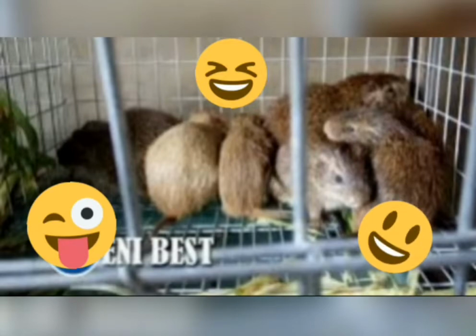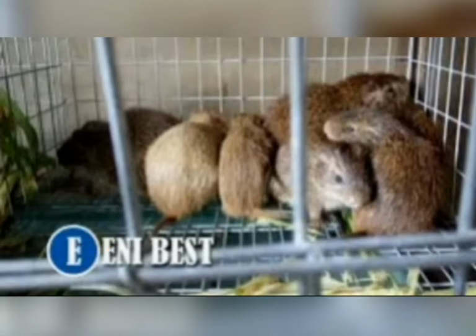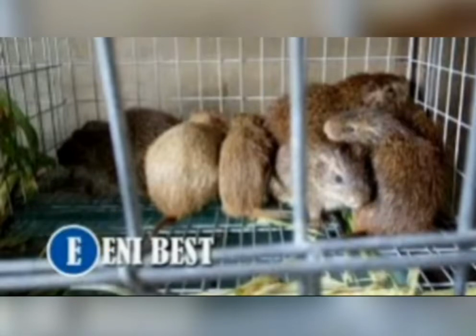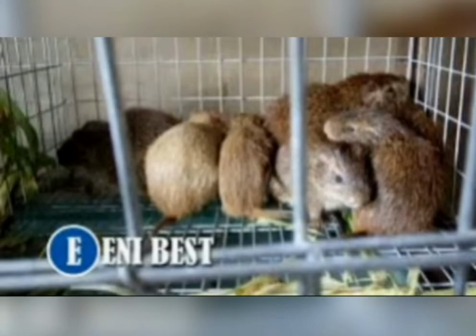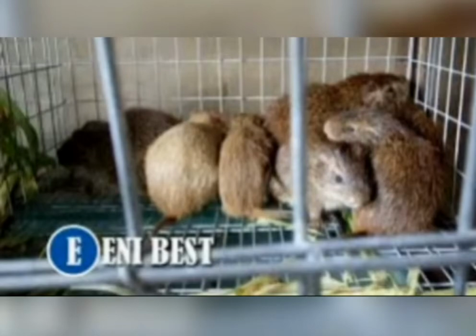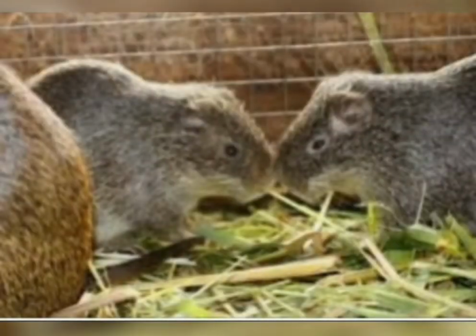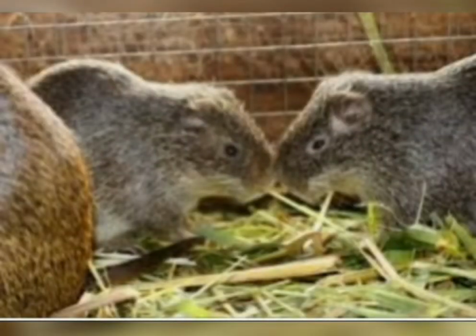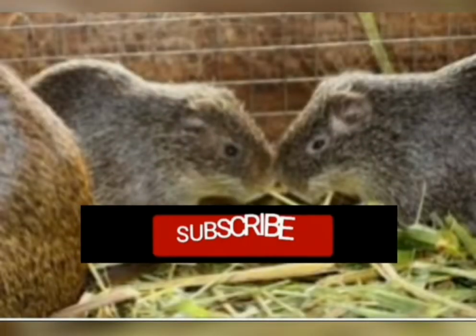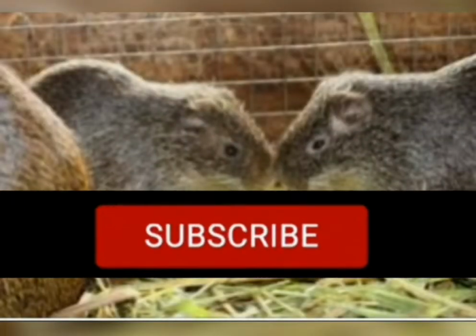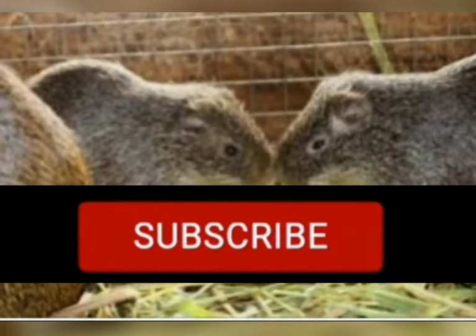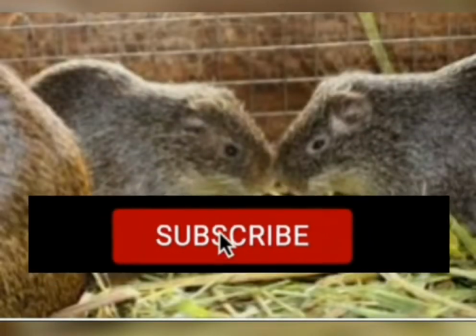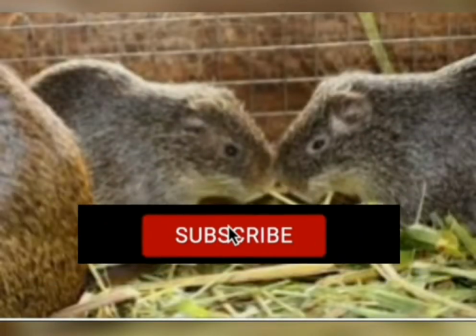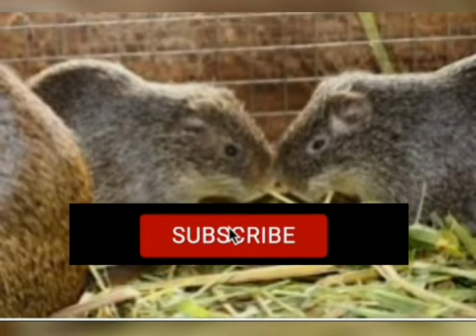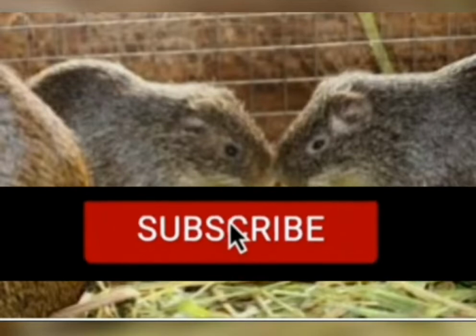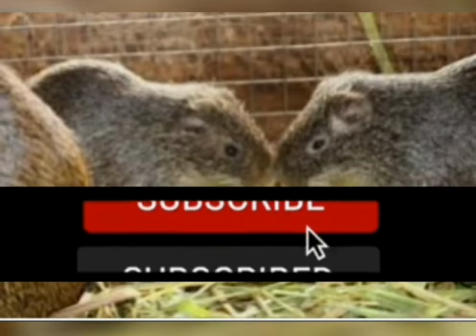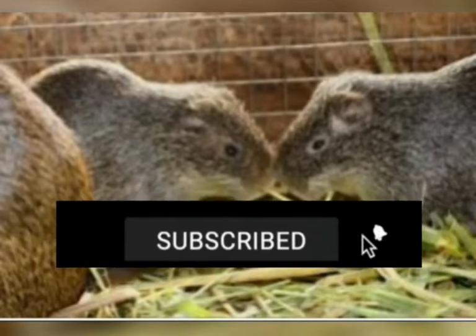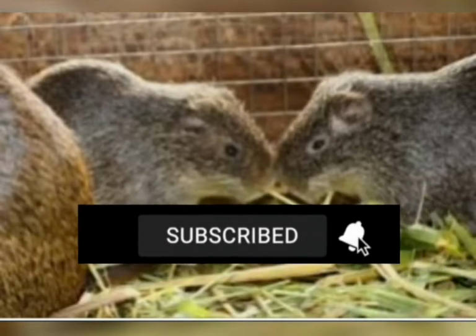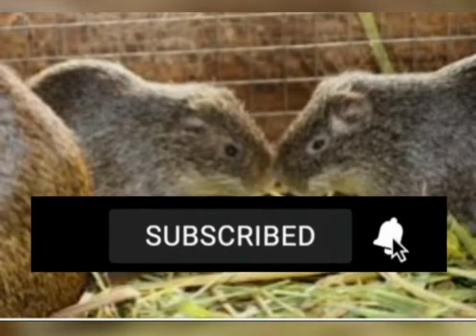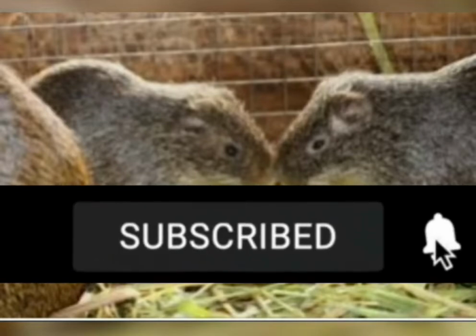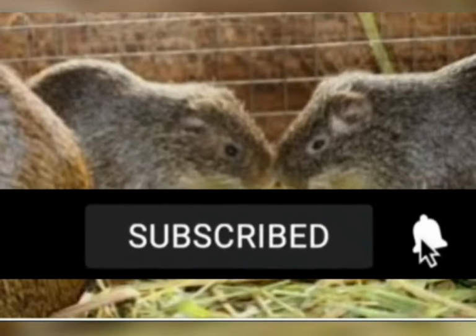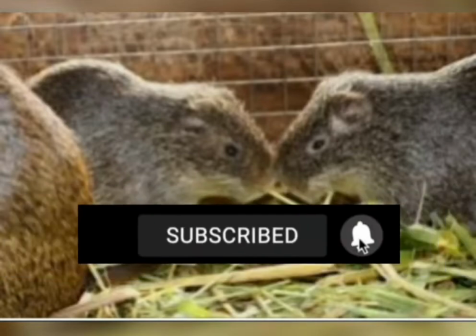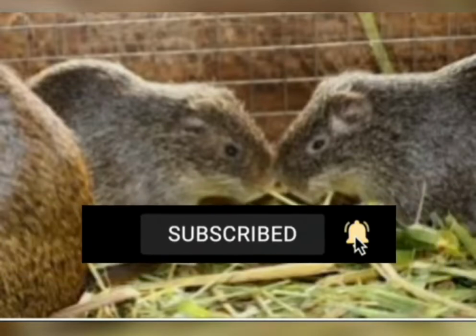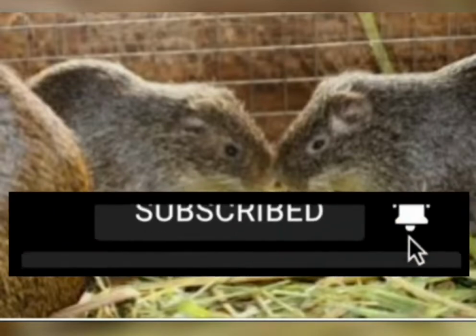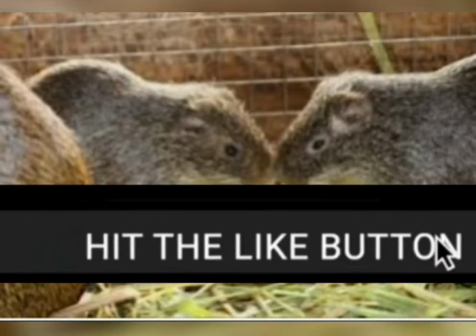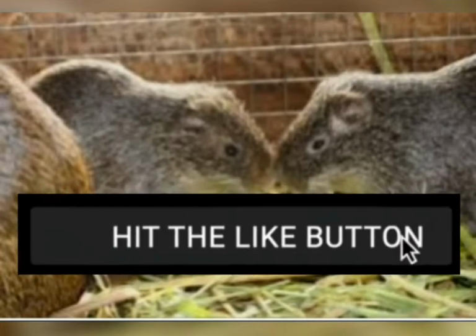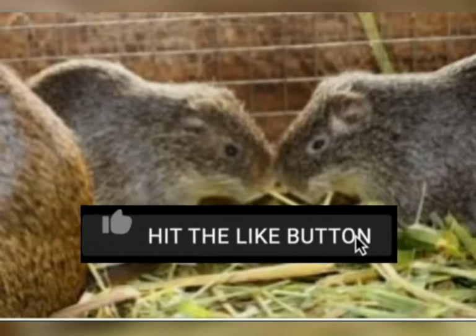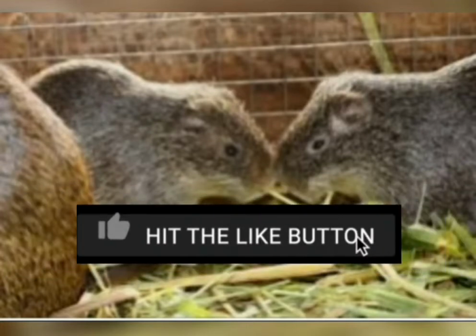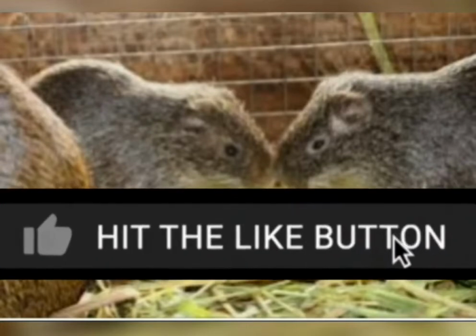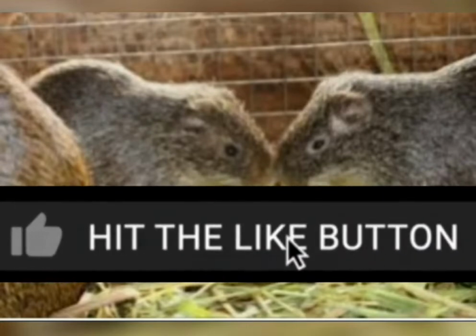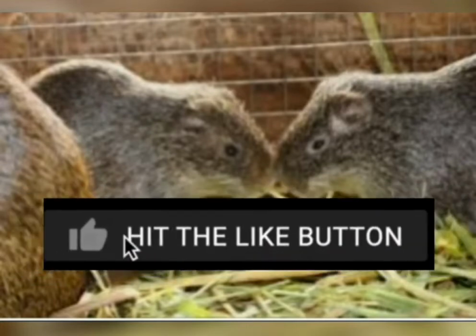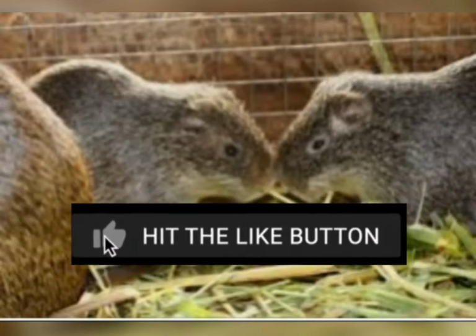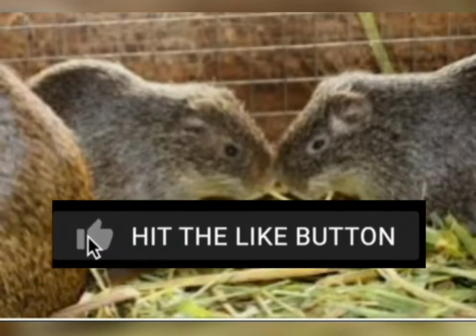By that you can start feeding them. Before we move to the second method, if you are new to this channel please subscribe and turn on the notification bell to receive more videos. Also hit the like button.